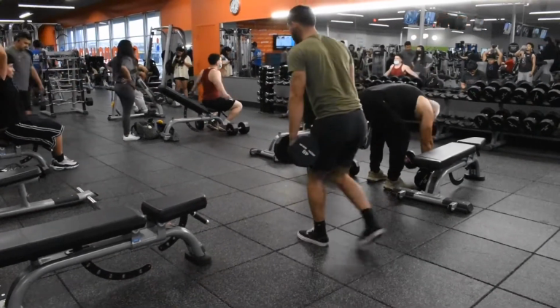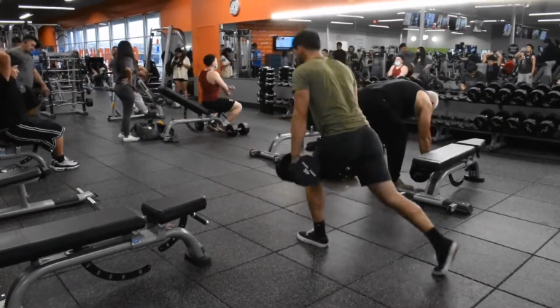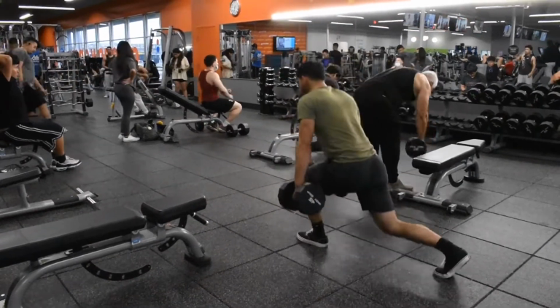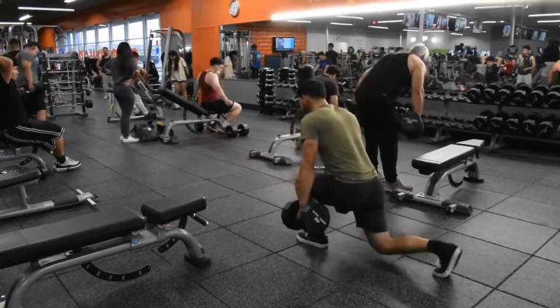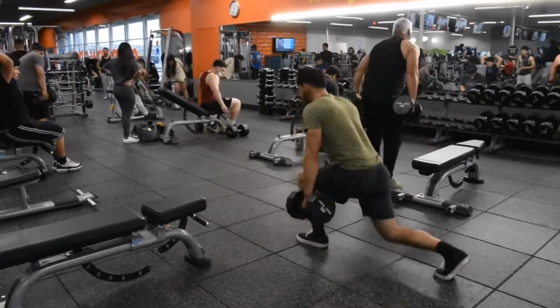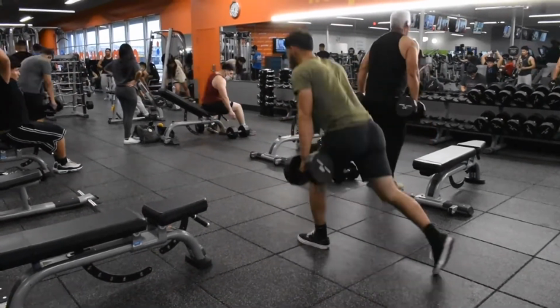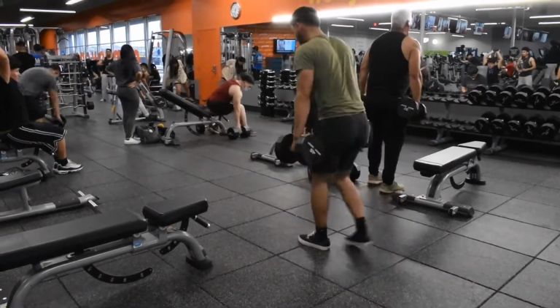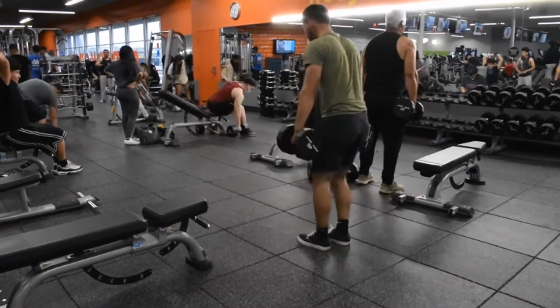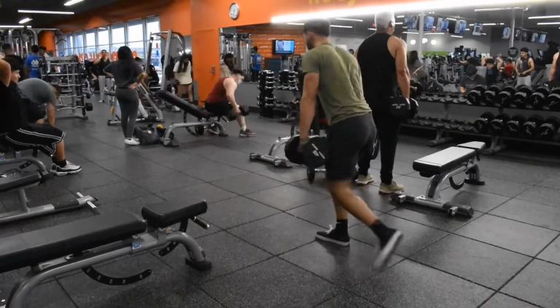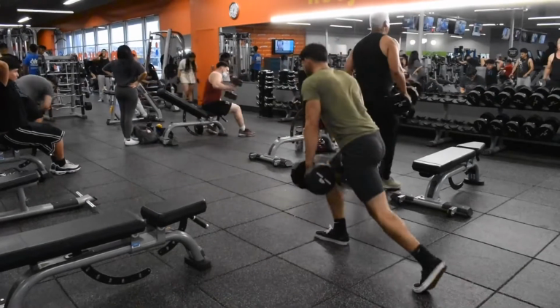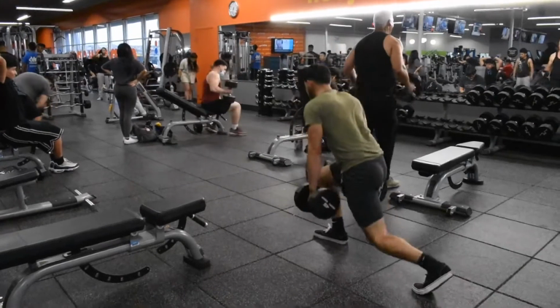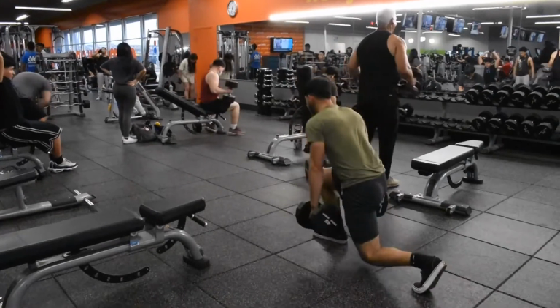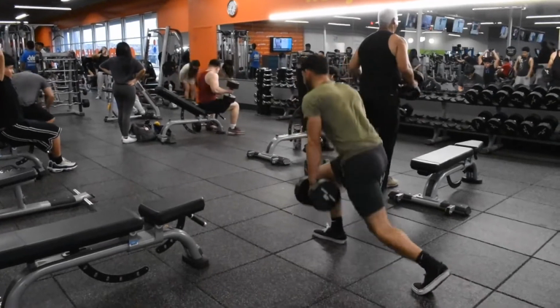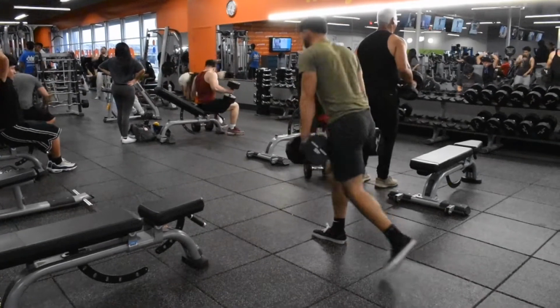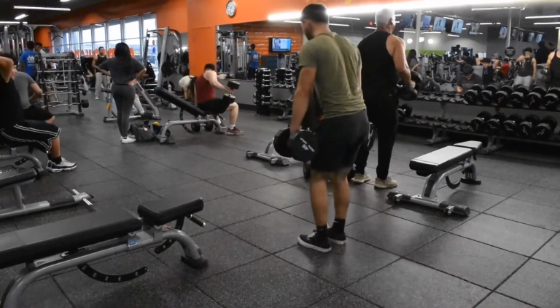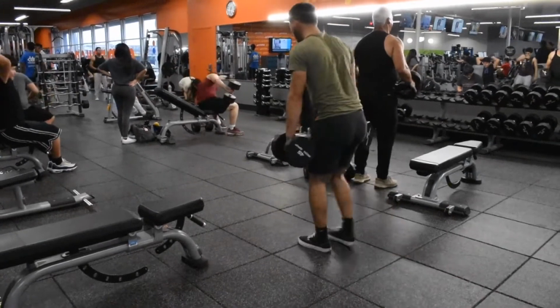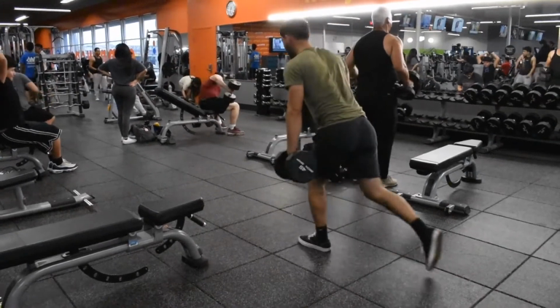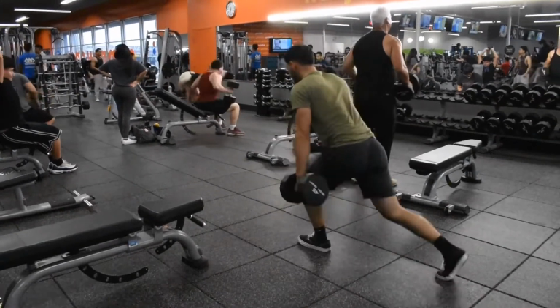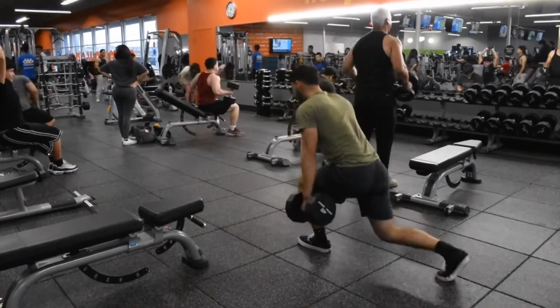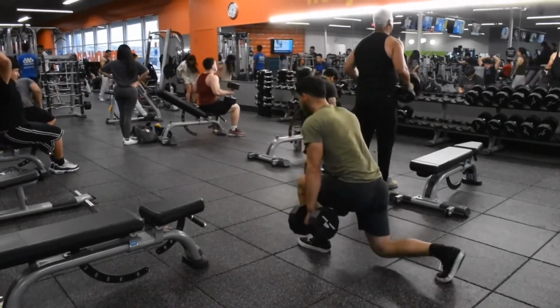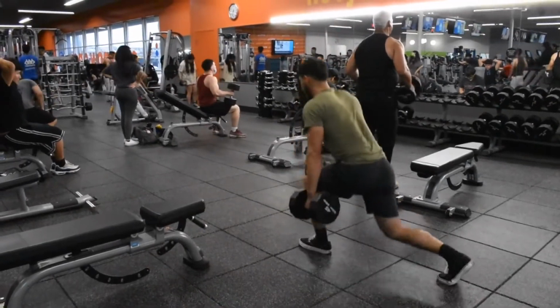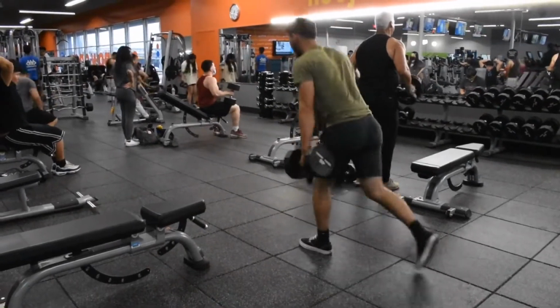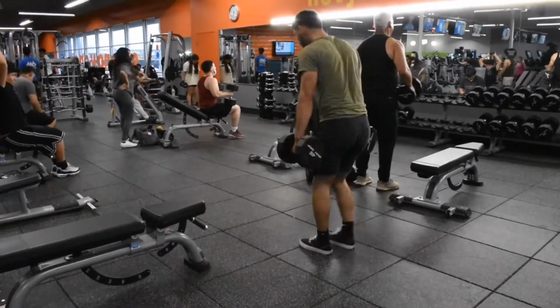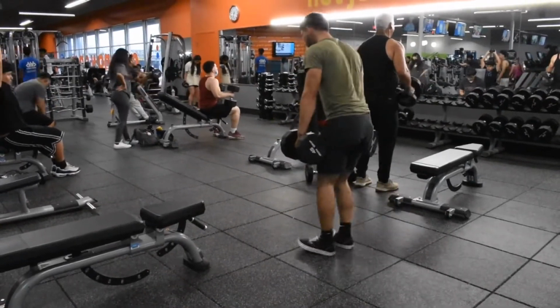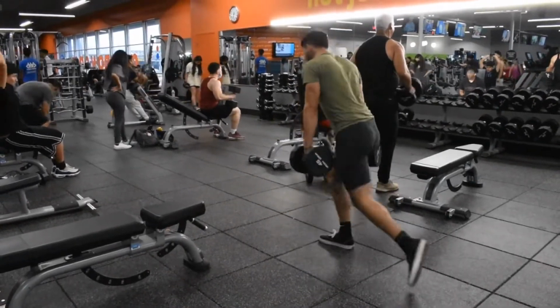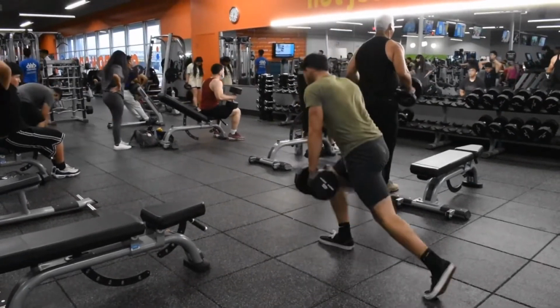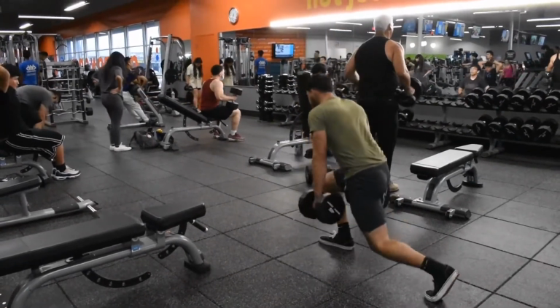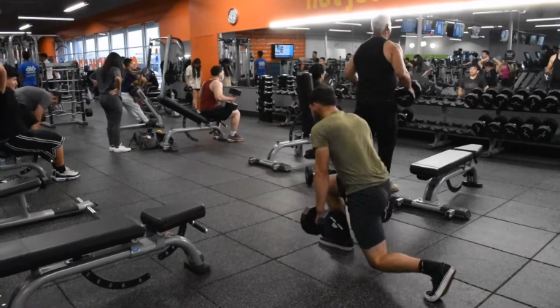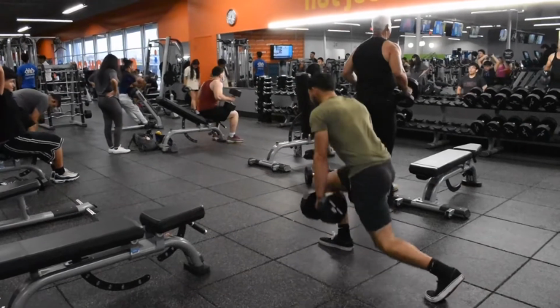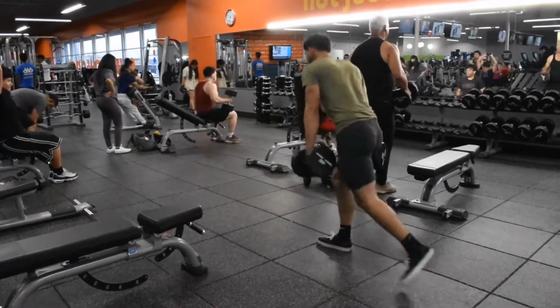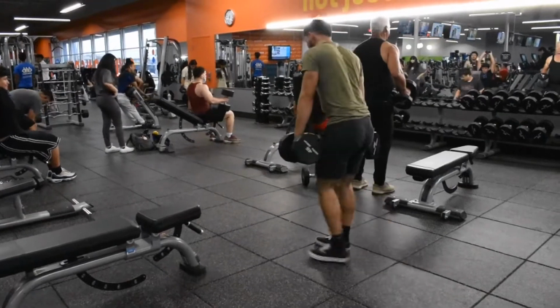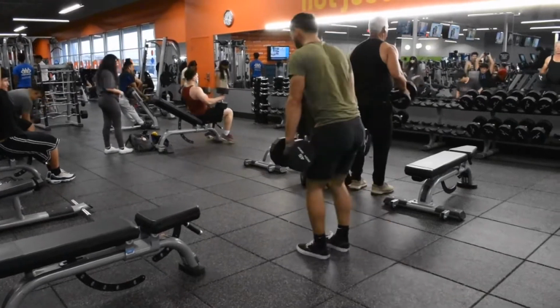Just make sure you keep your core engaged and keep your posture — don't round your back basically, and you'll be fine.